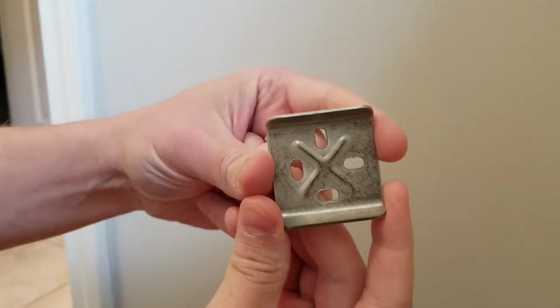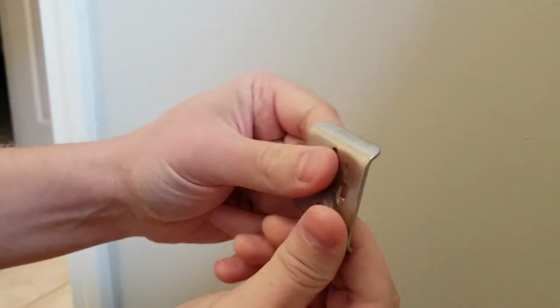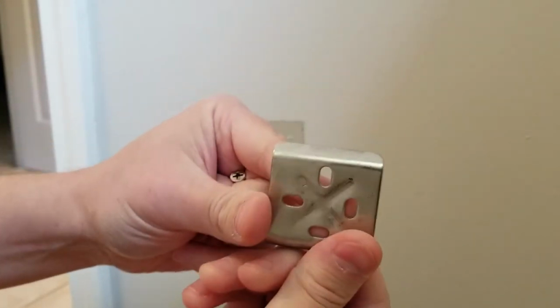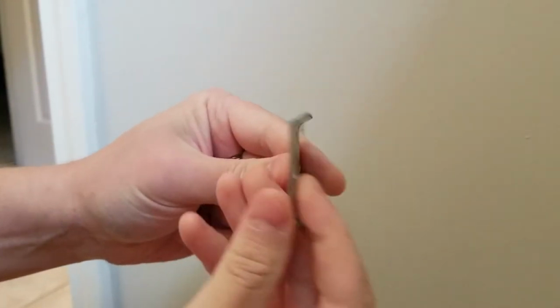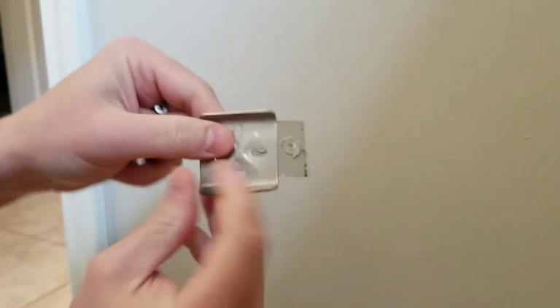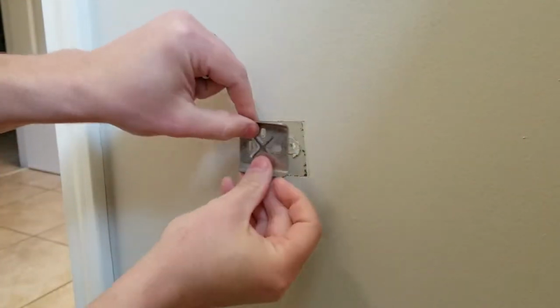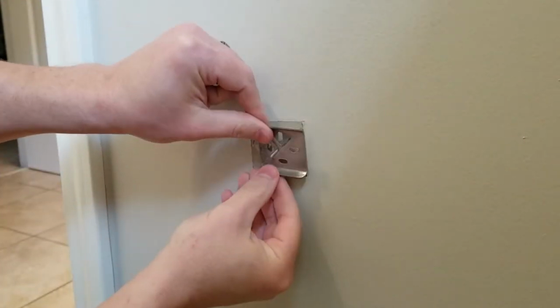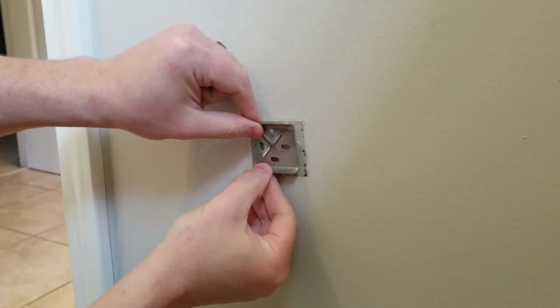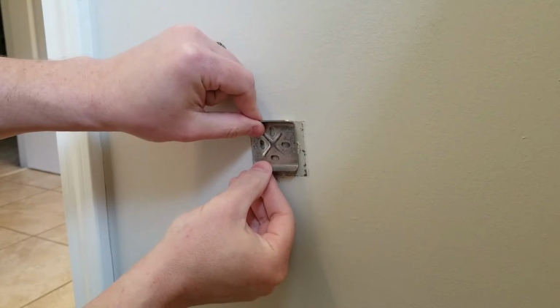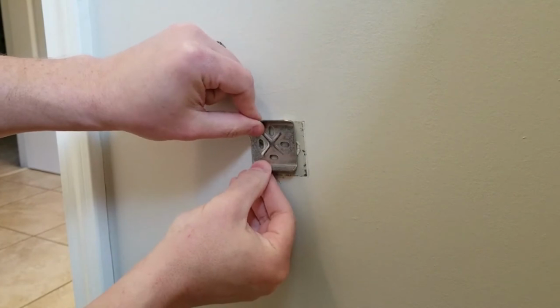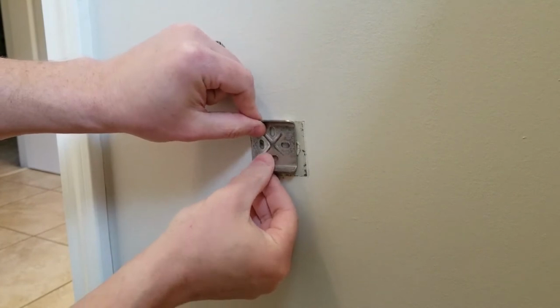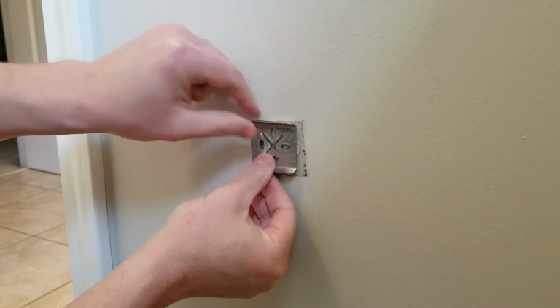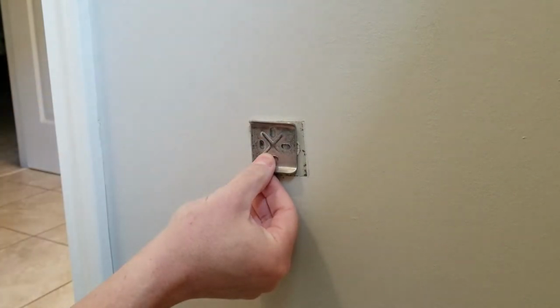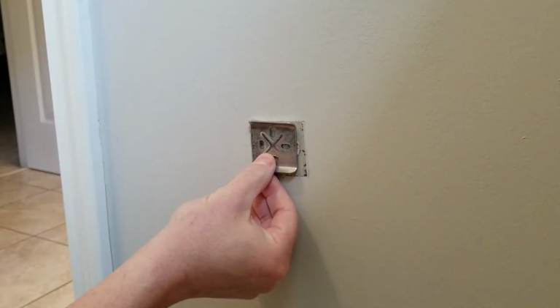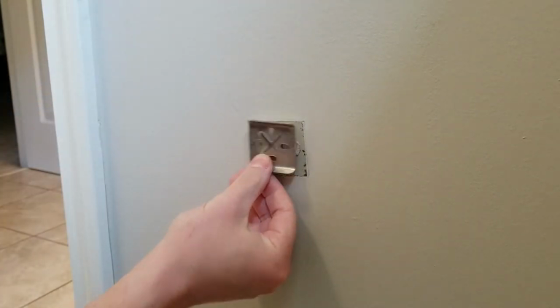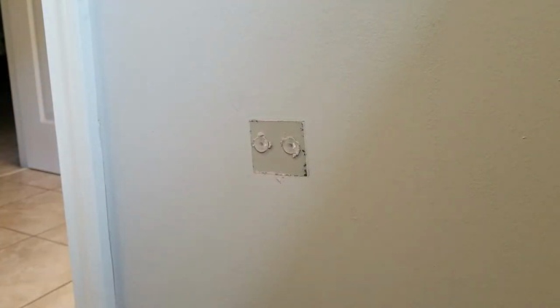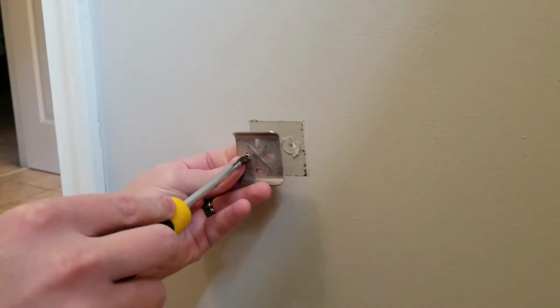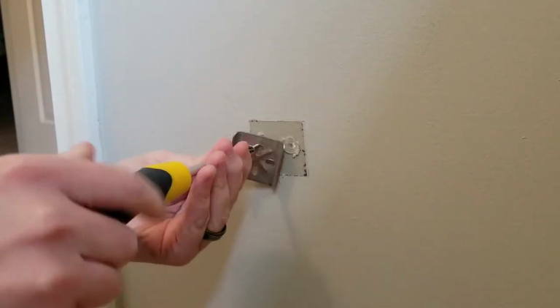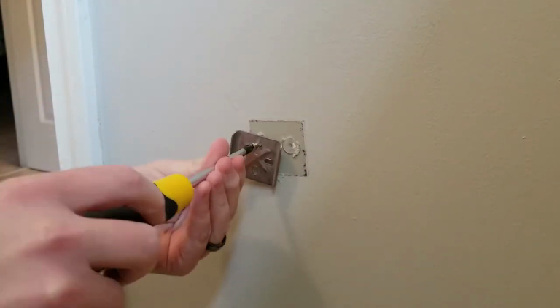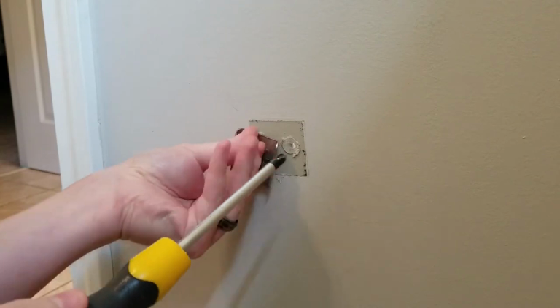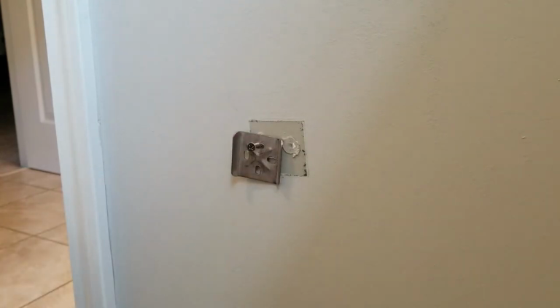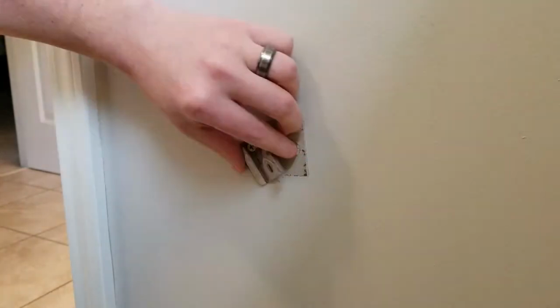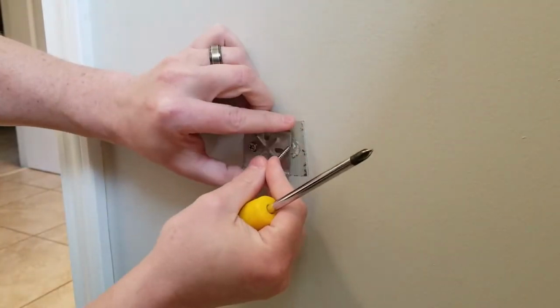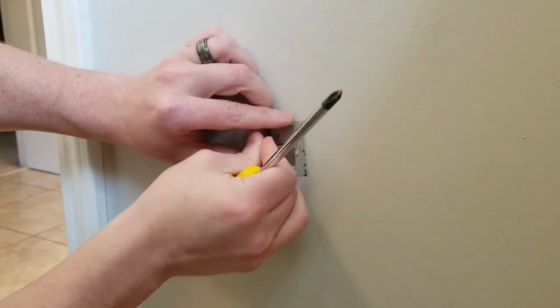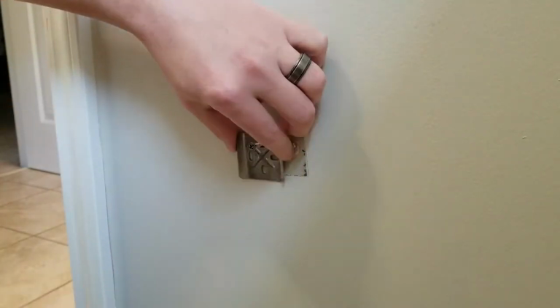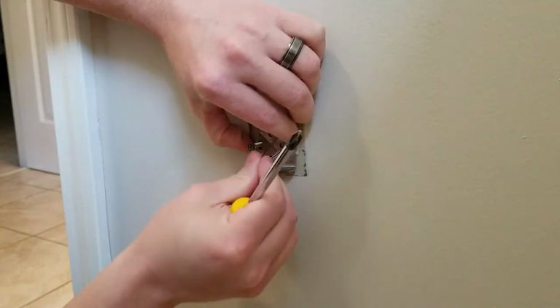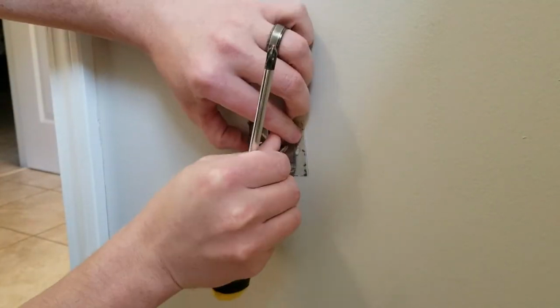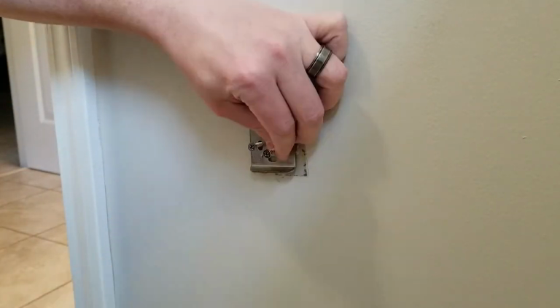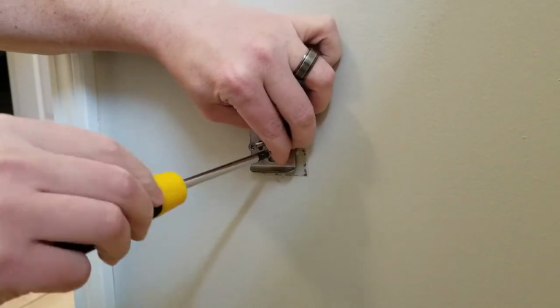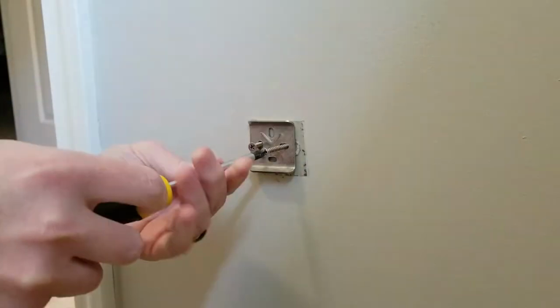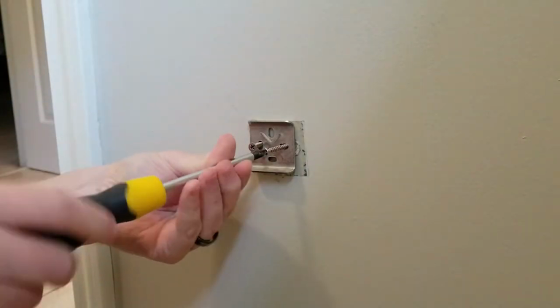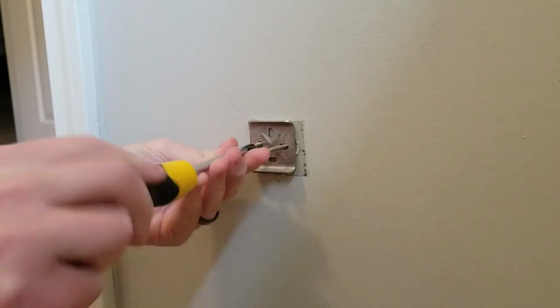Luckily, the mounting plate that came with this toilet paper holder actually fits the holes that were already there. So now I'm just taking the new mounting plate, aligning it with the current anchors that are already in the wall, and I'm going to use the screws that it came with to attach it to the wall.